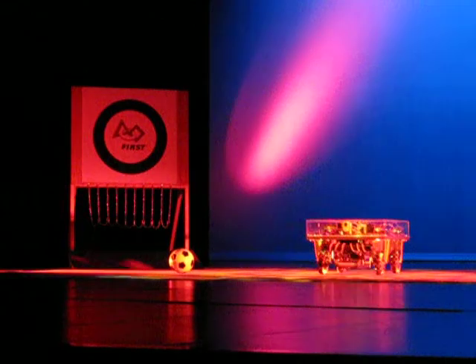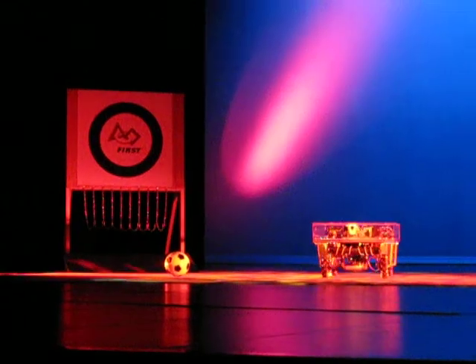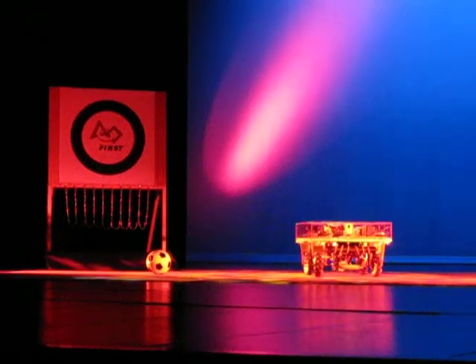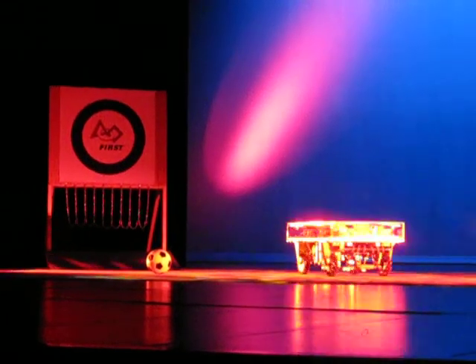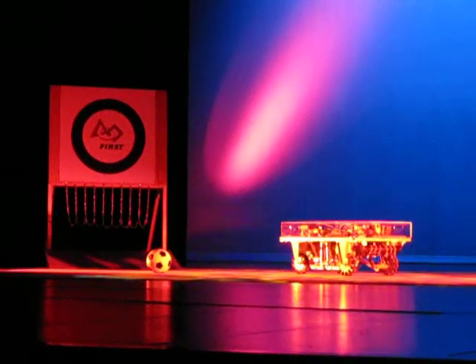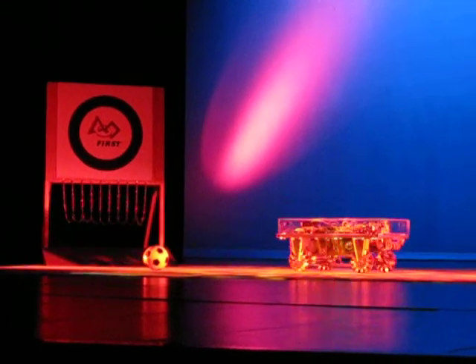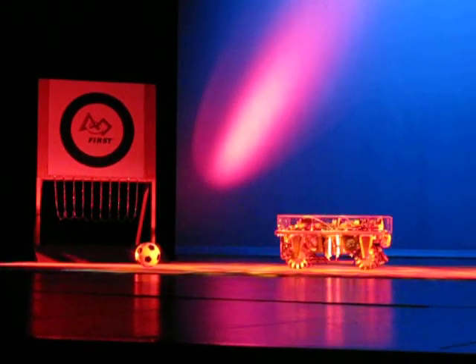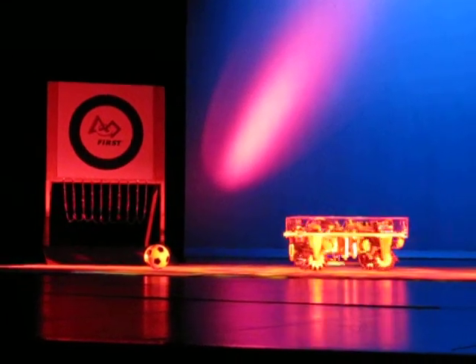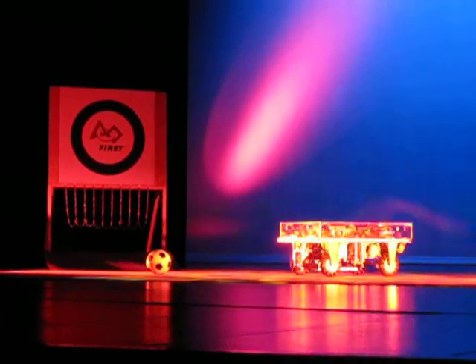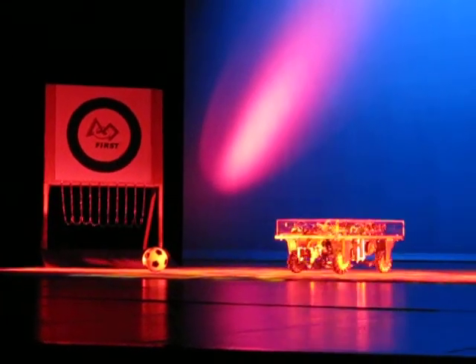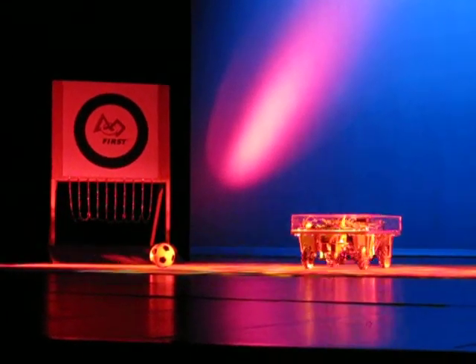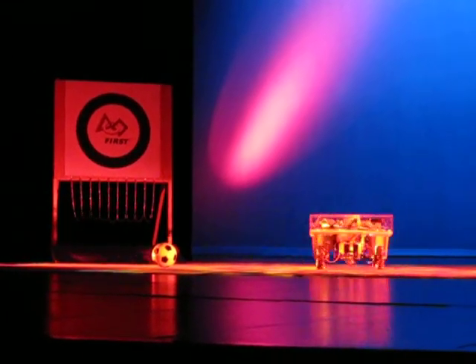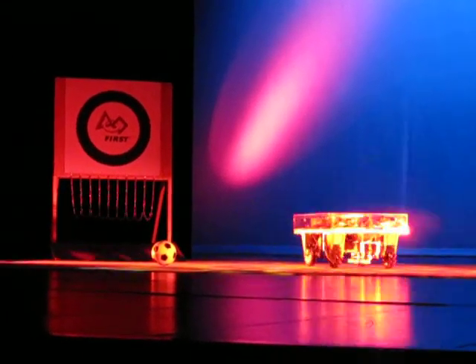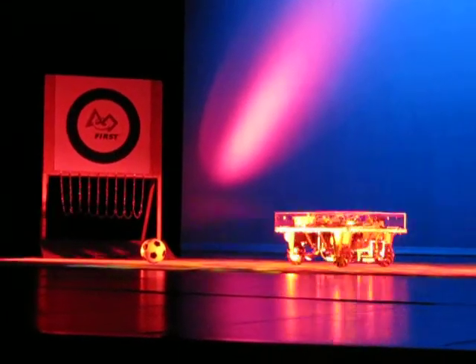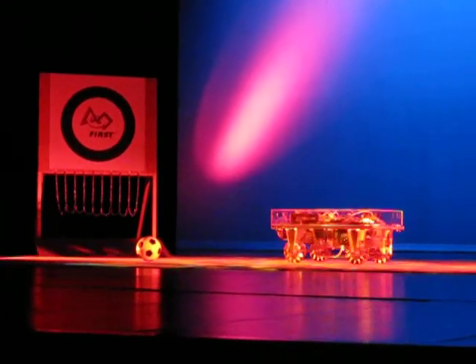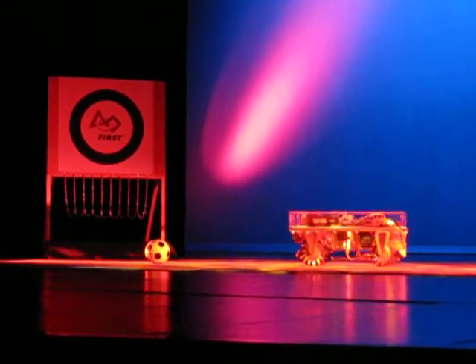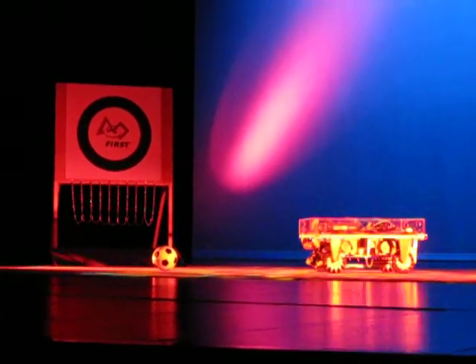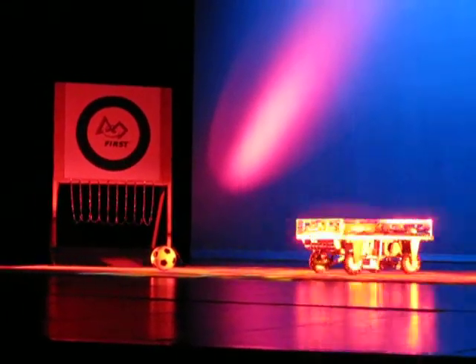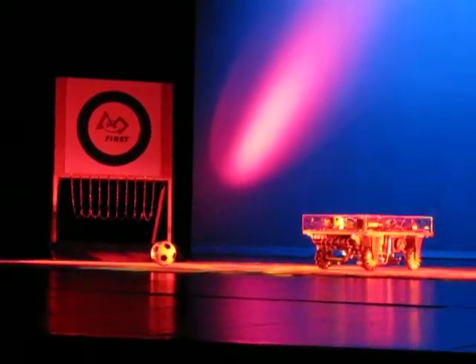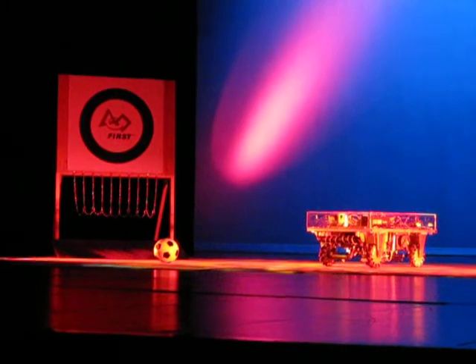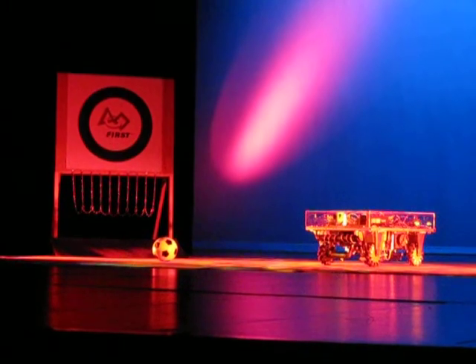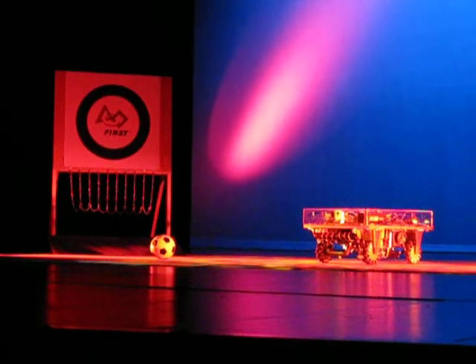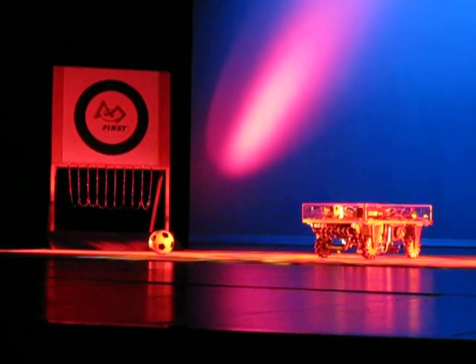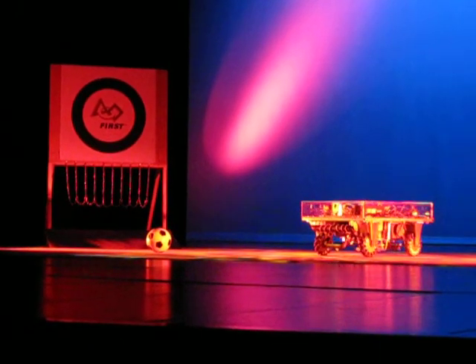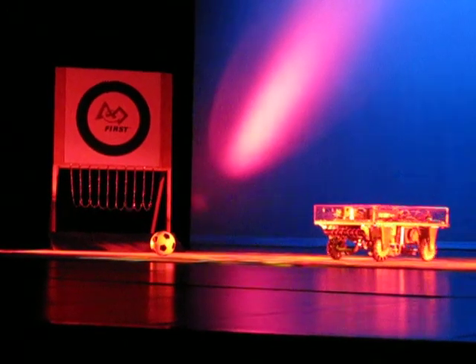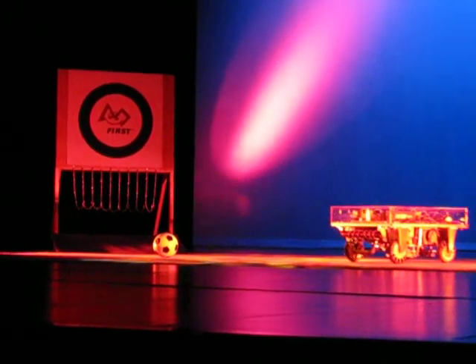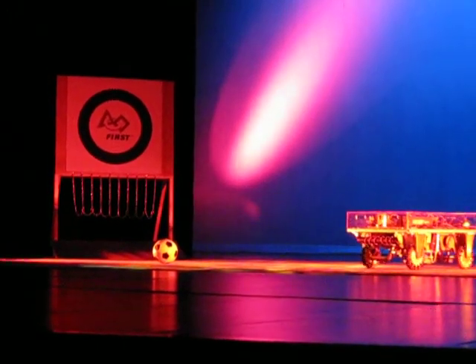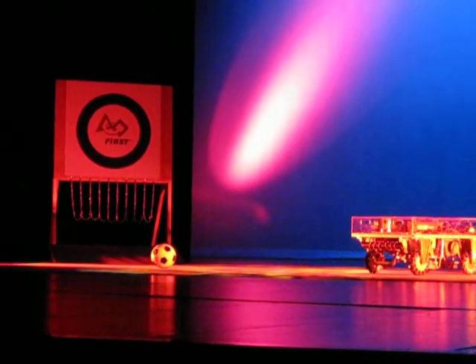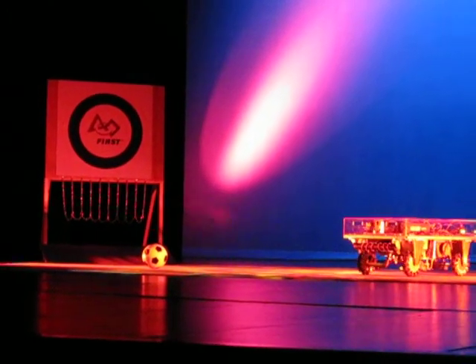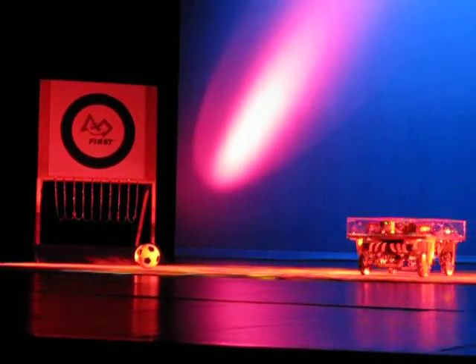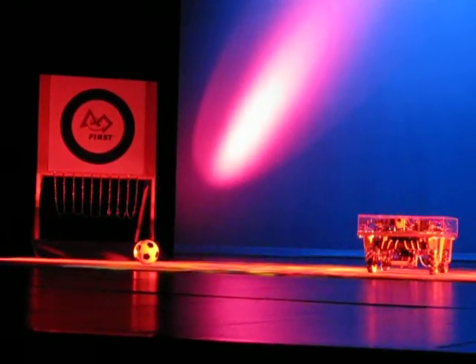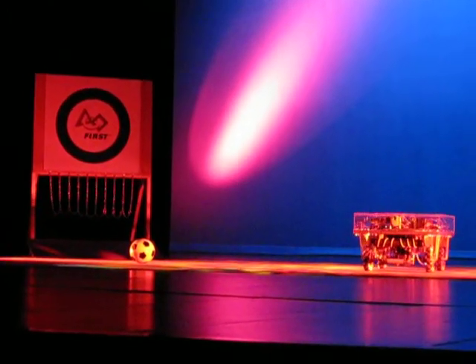Hi everyone, this is Frostbite, driven by Emily Boo and Tyler Baker. We are now scraping.